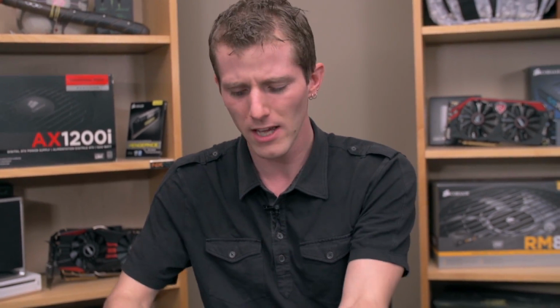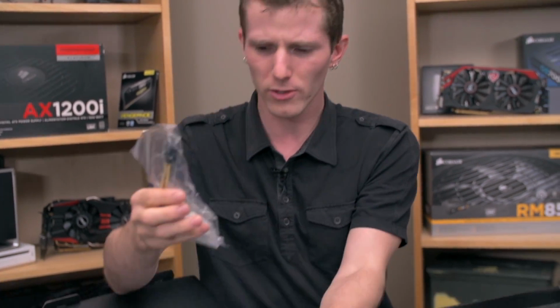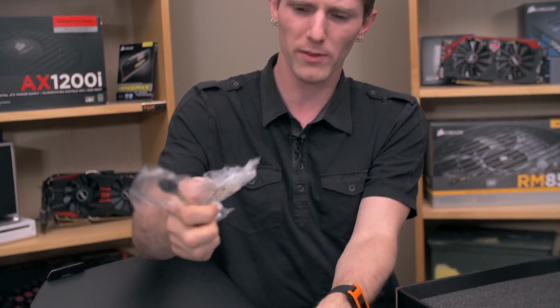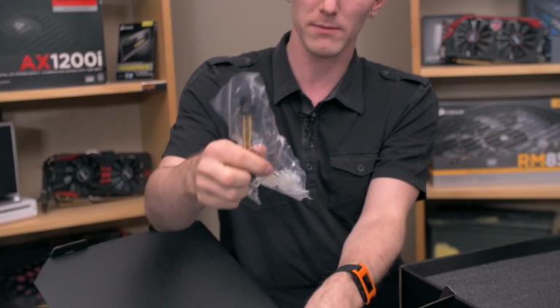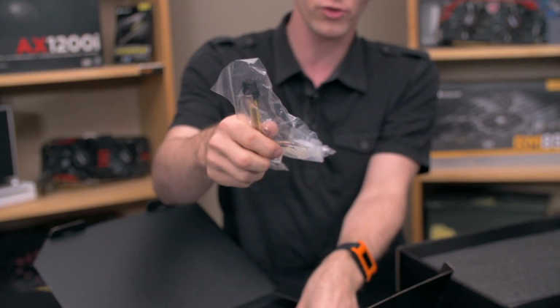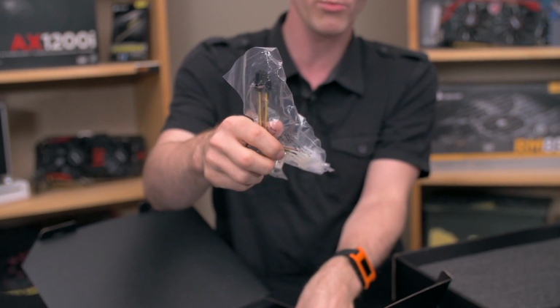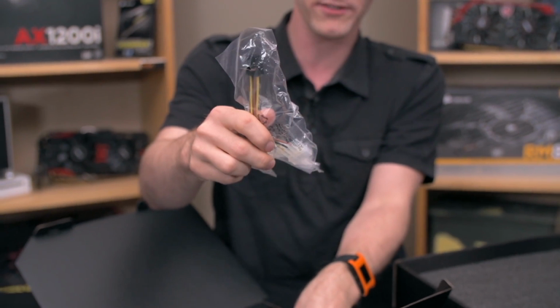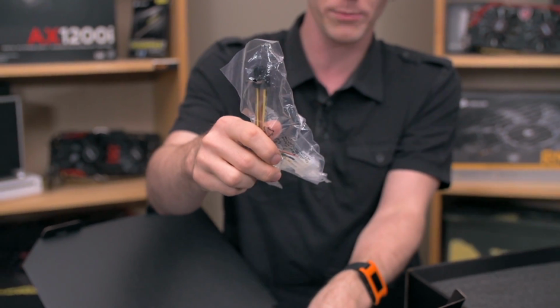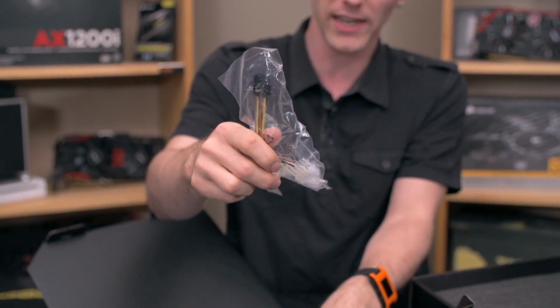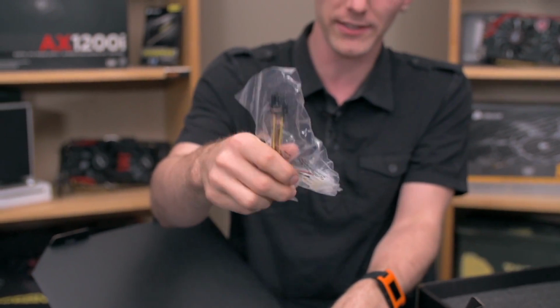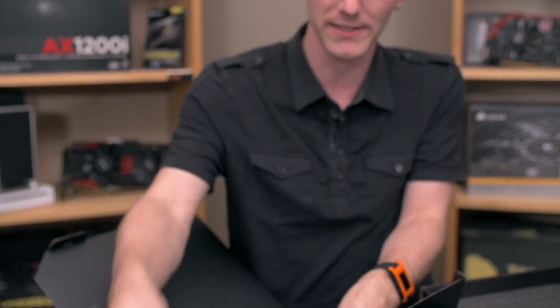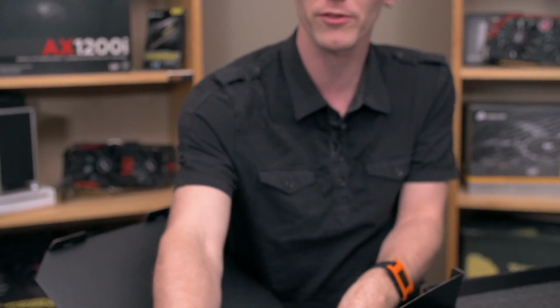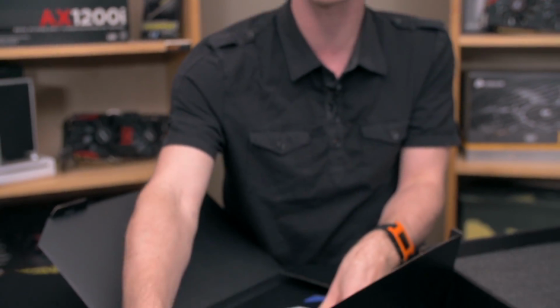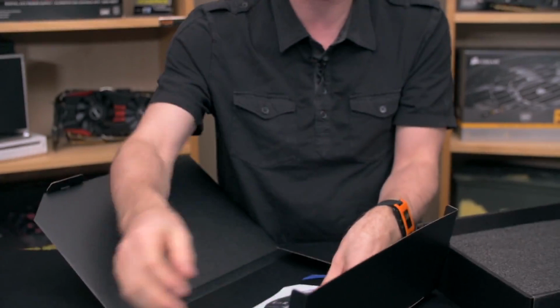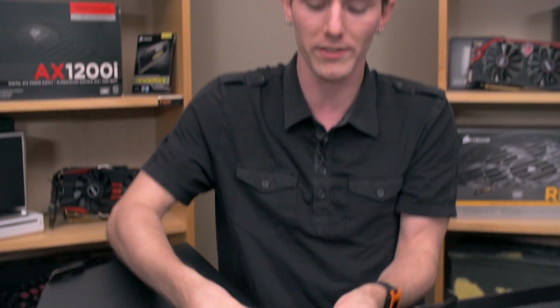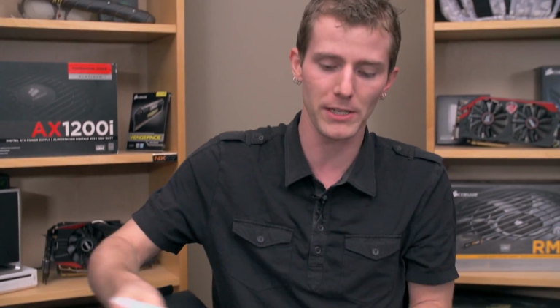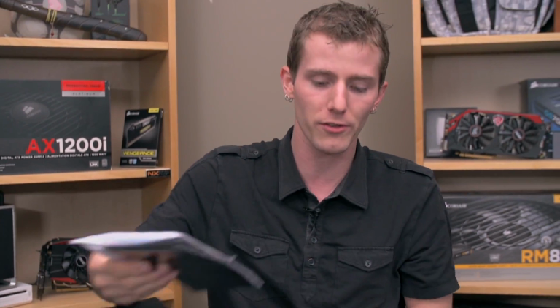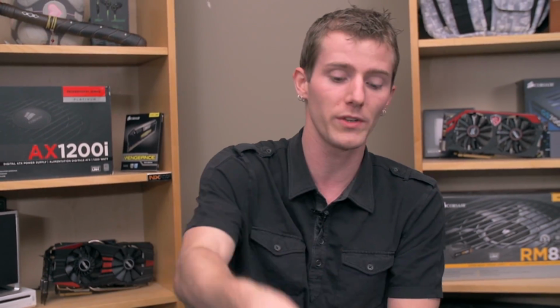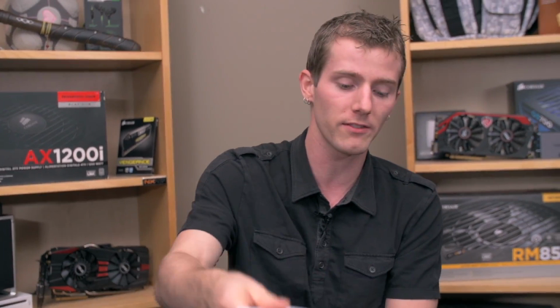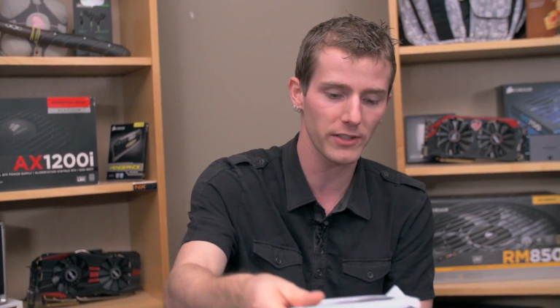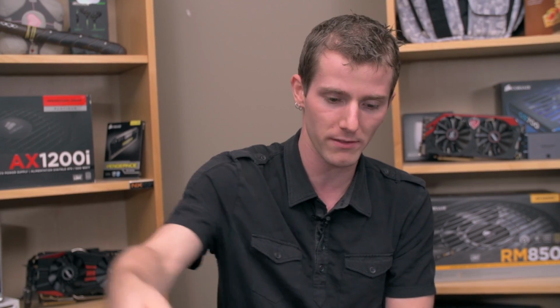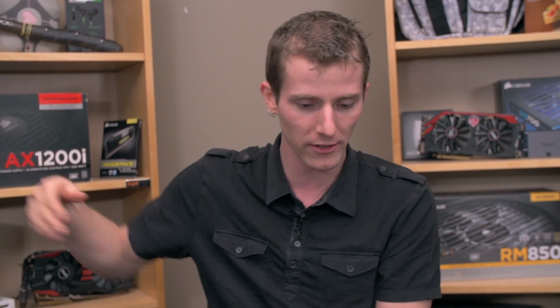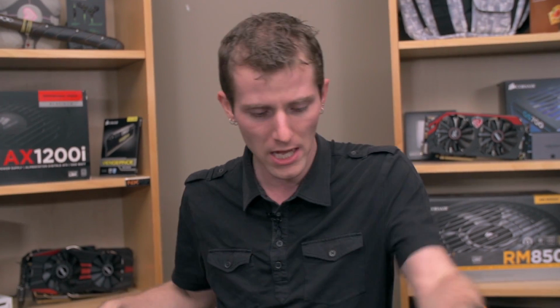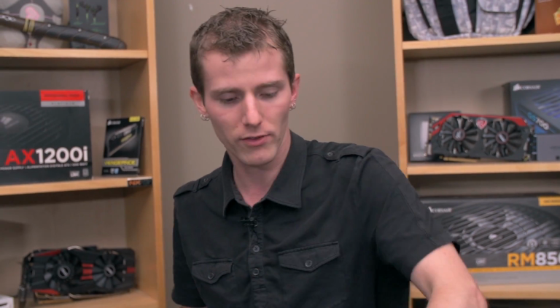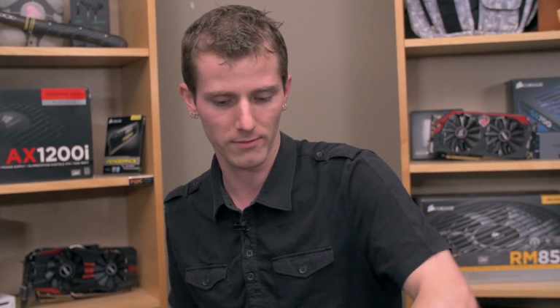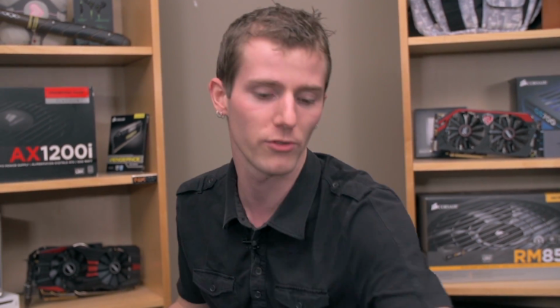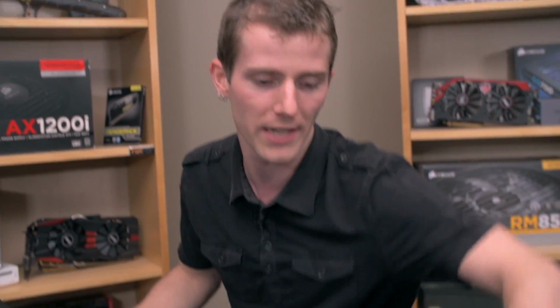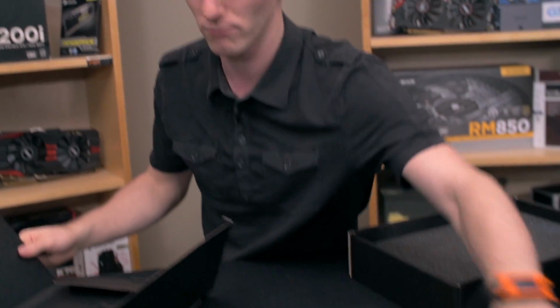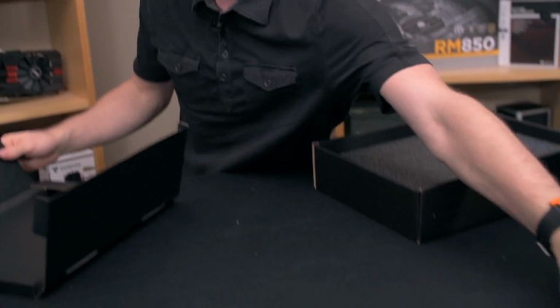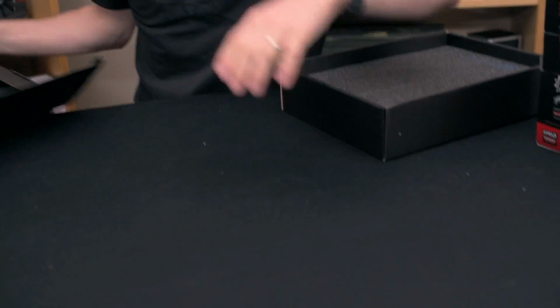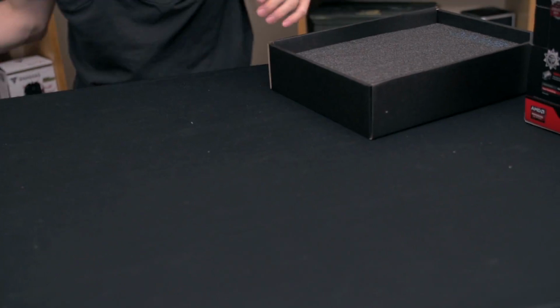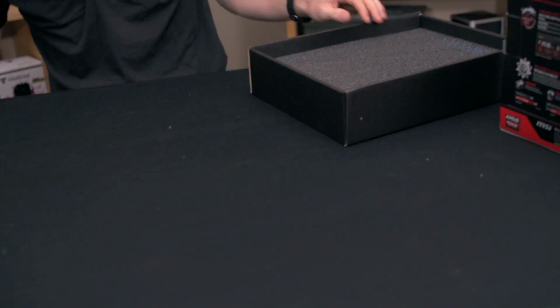It comes with a 2 Molex to single PCIe 6-pin adapter. It's a 150-watt TDP card, so you only need a single 6-pin connector. You've got some user guidance, driver disks and all that.